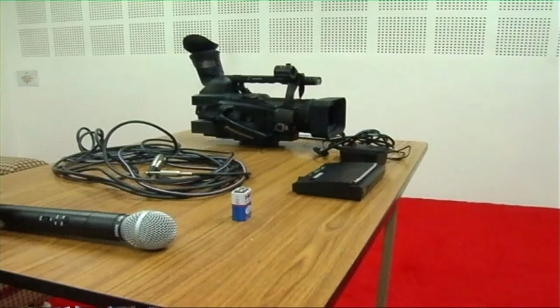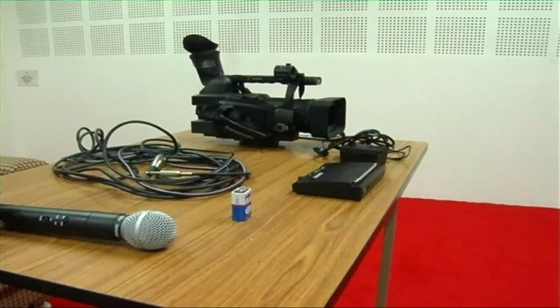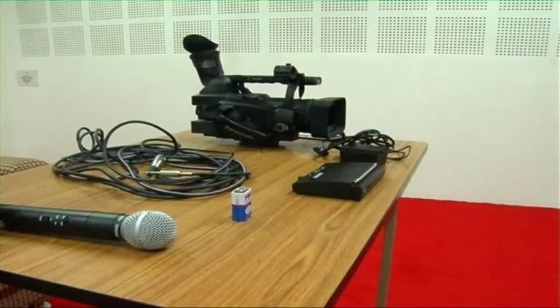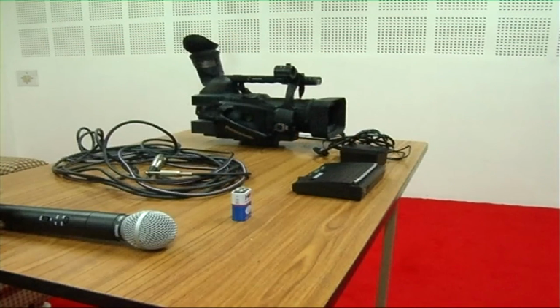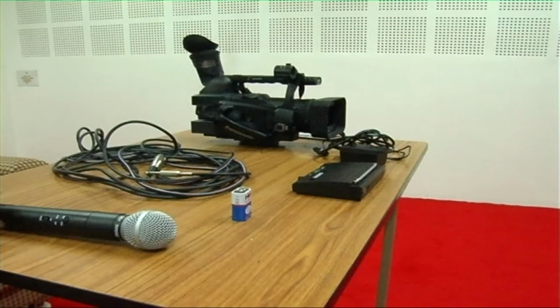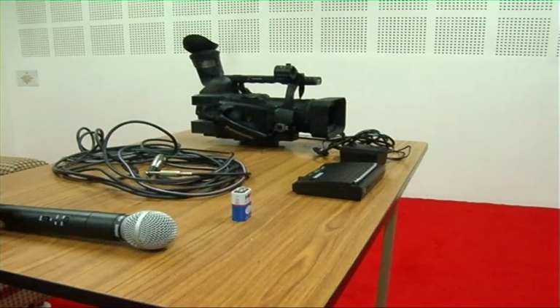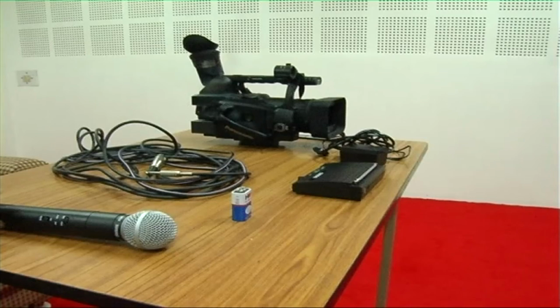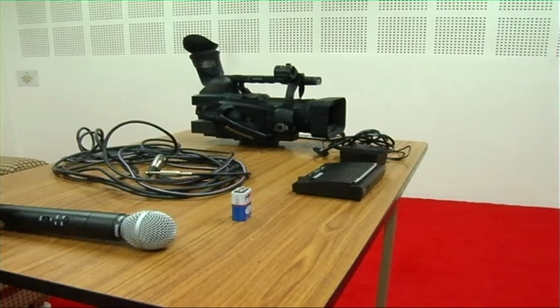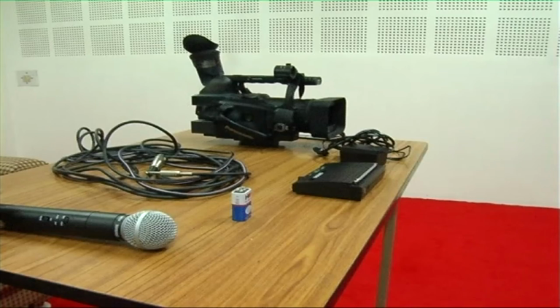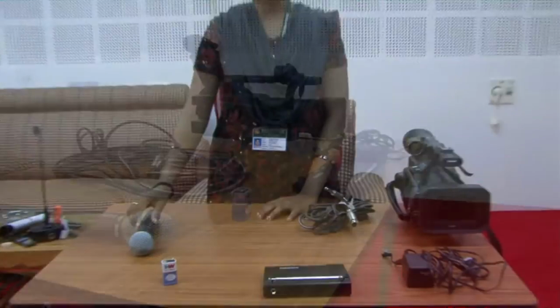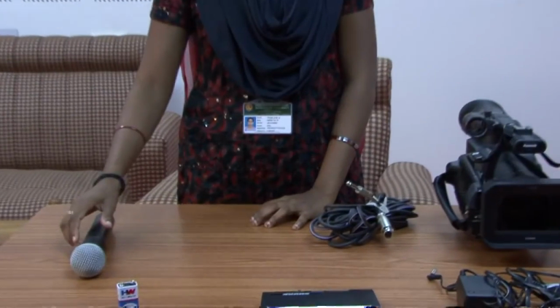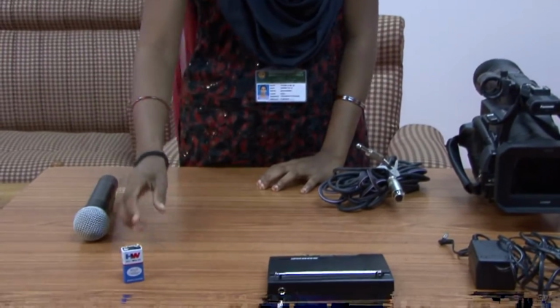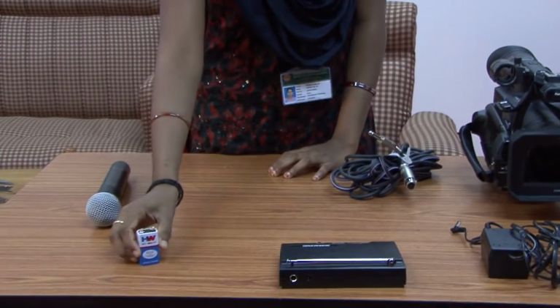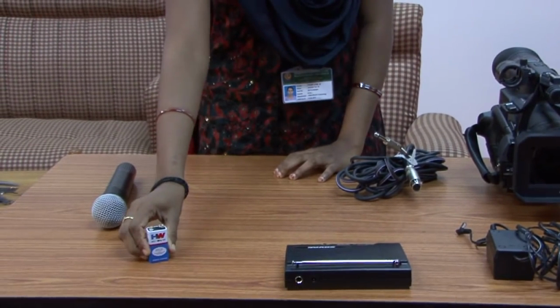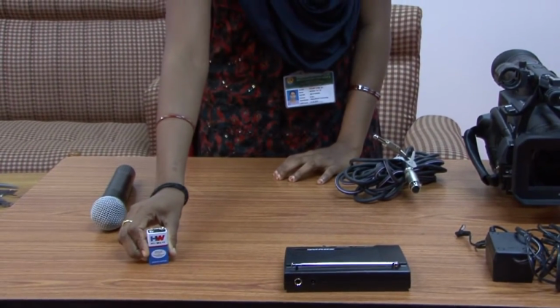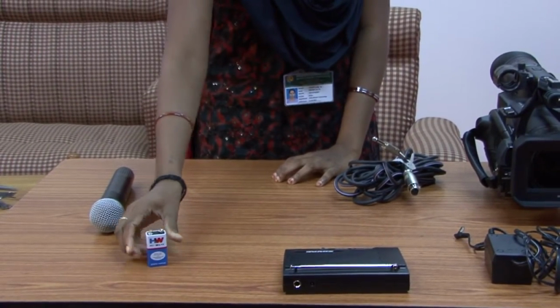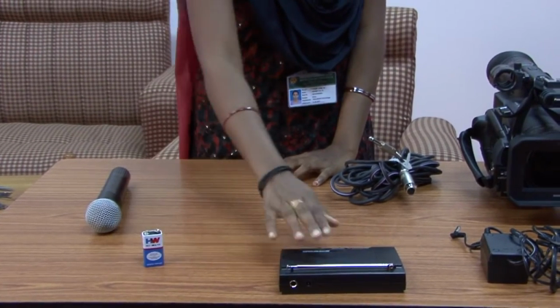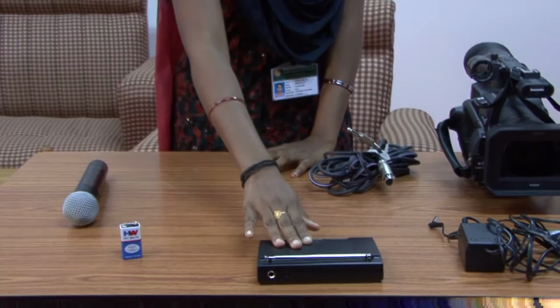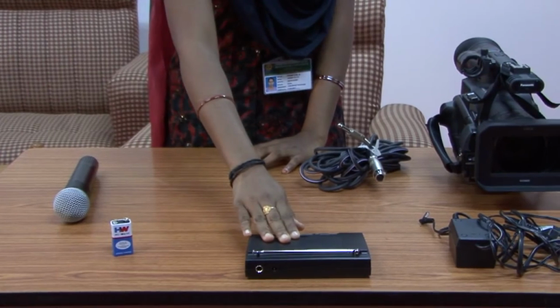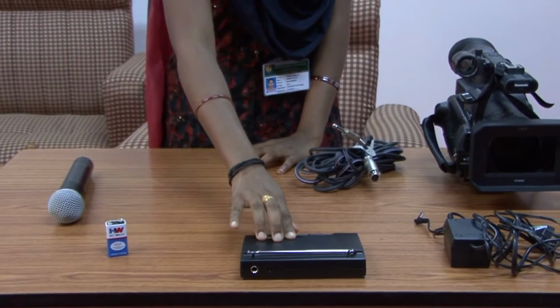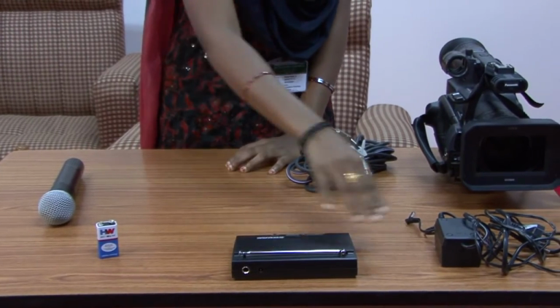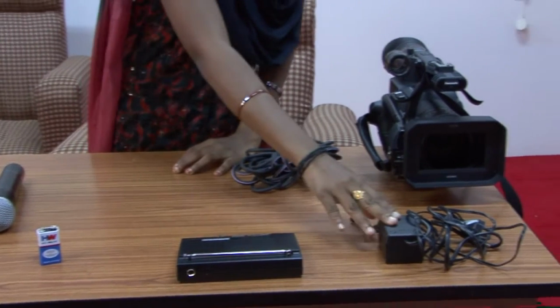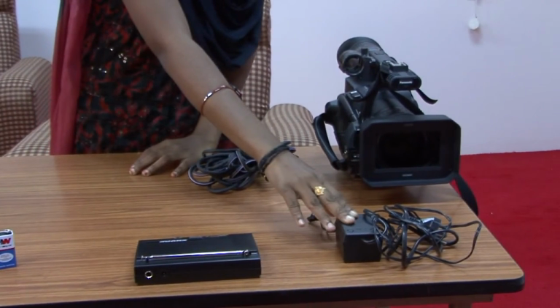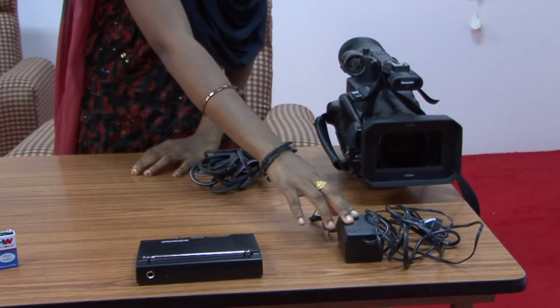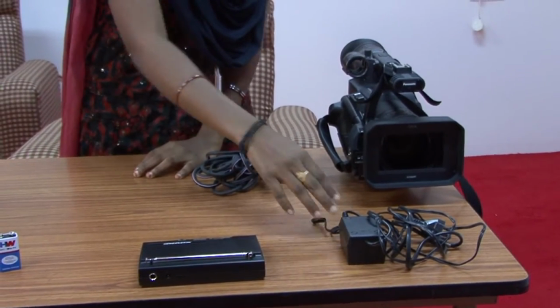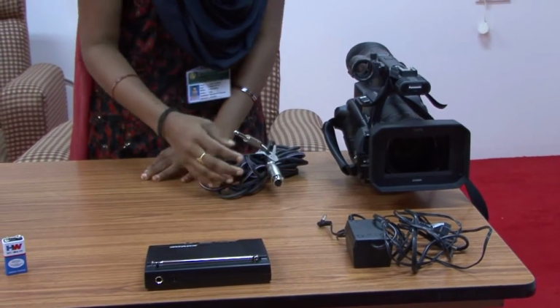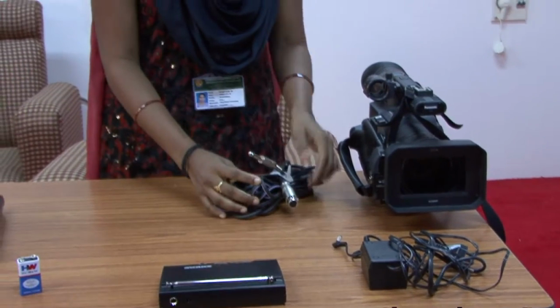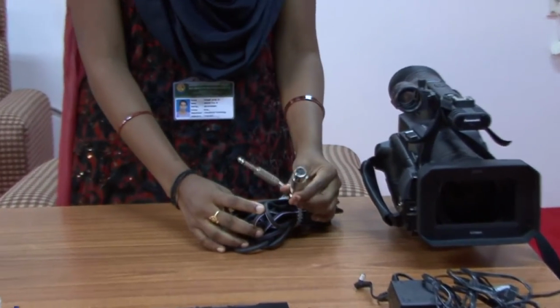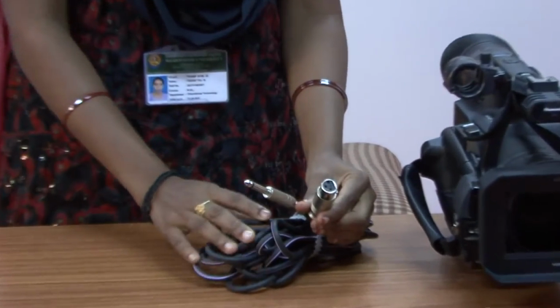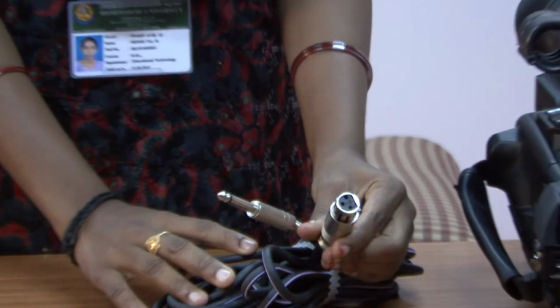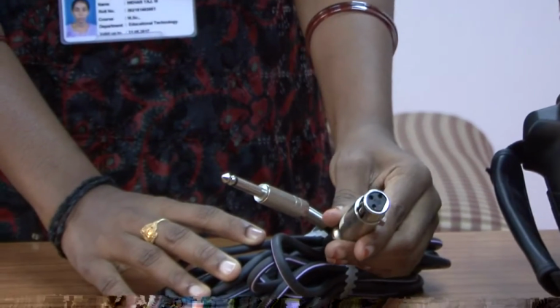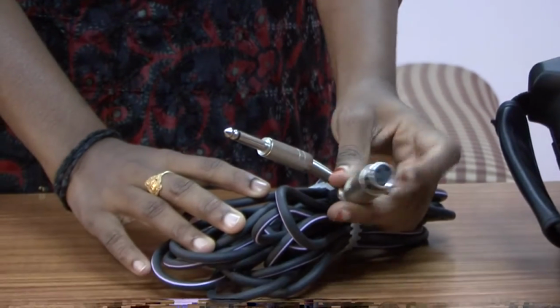These are the required components to connect a wireless mic to the camera: 1. Wireless mic, 2. Battery, 3. Receiver, 4. Power adapter, 5. Cable with an XLR plug at one end and an audio jack plug at the other end.